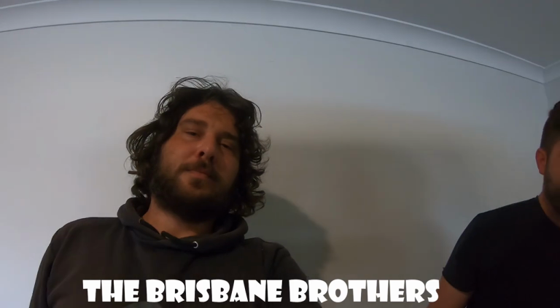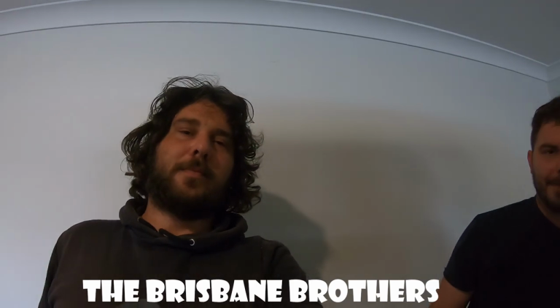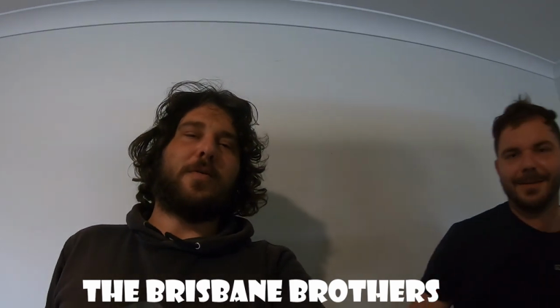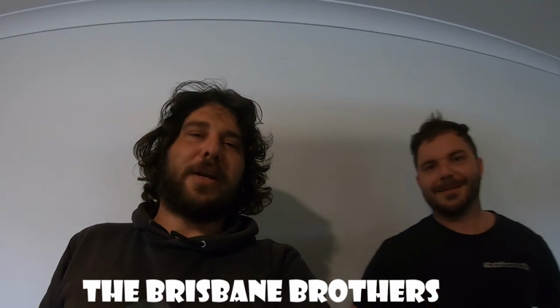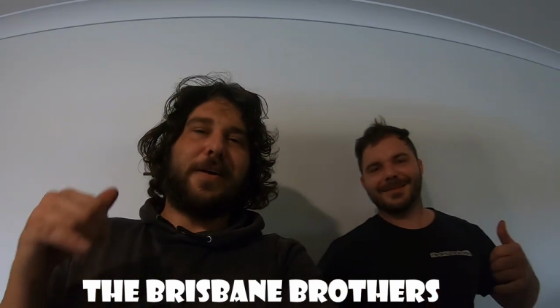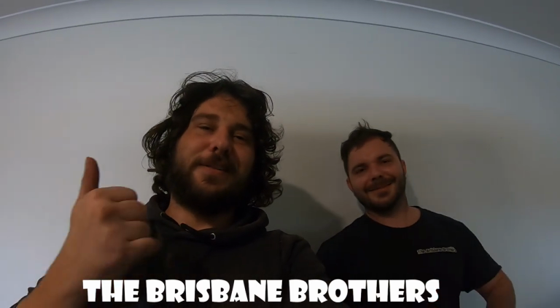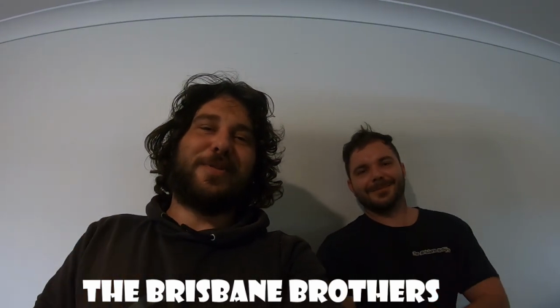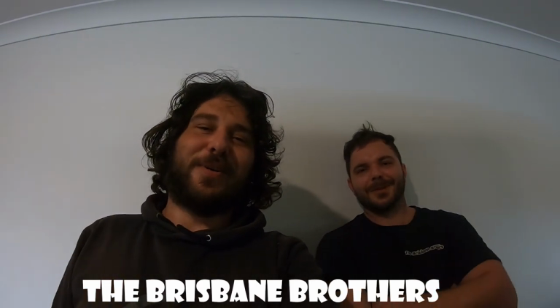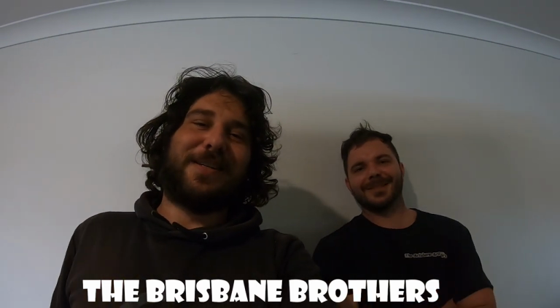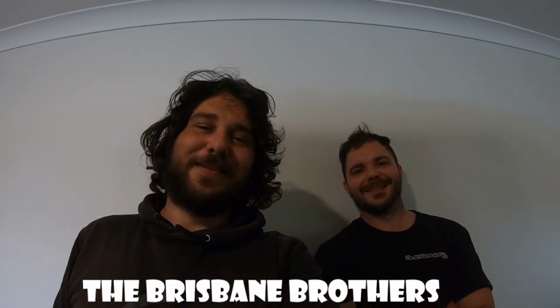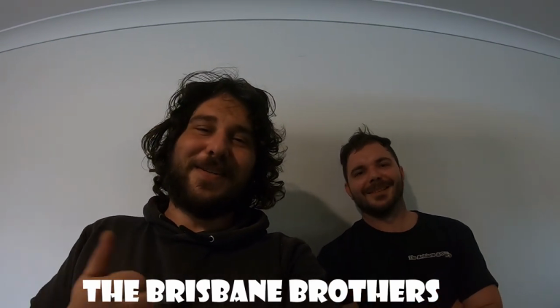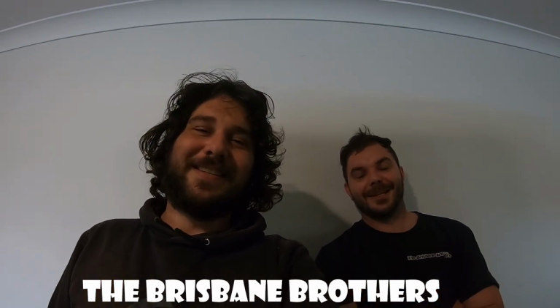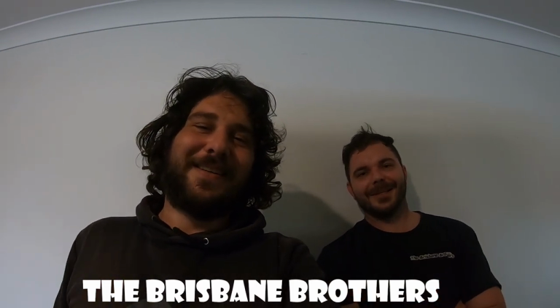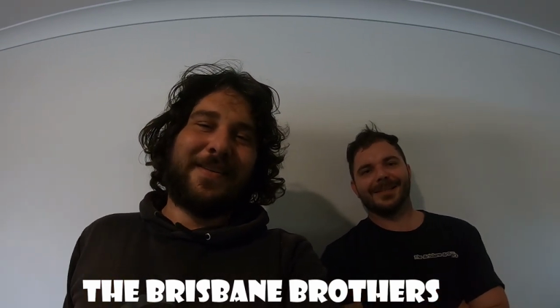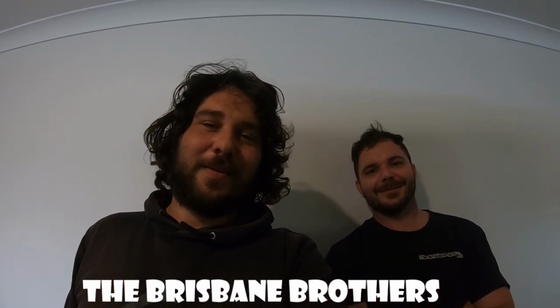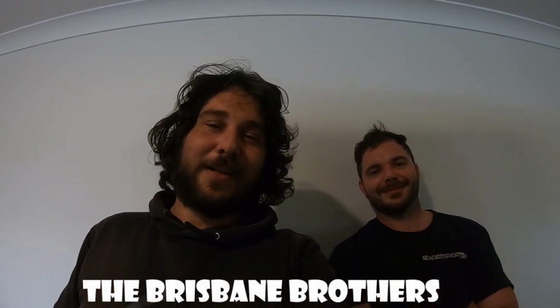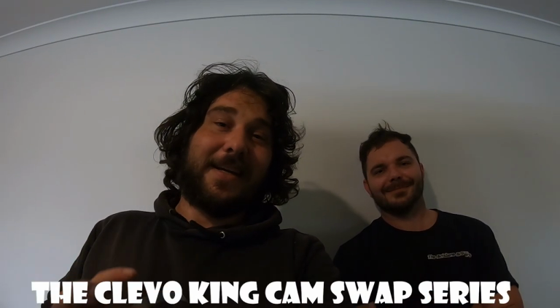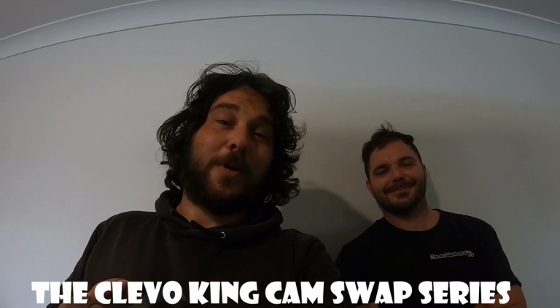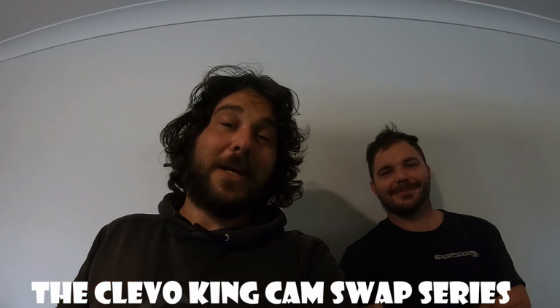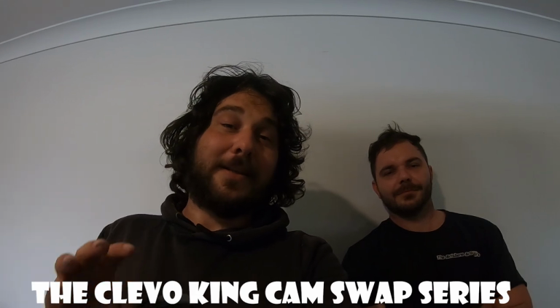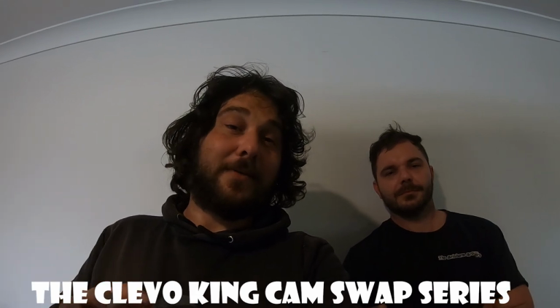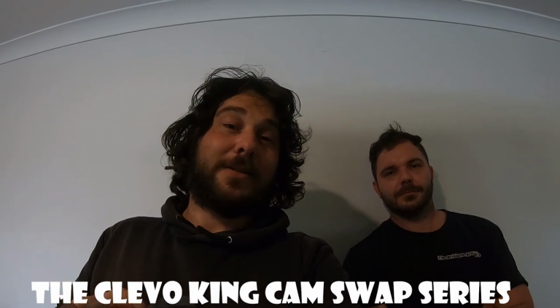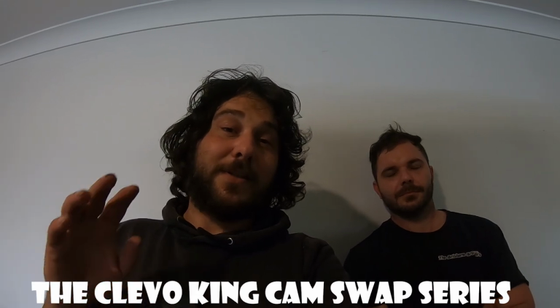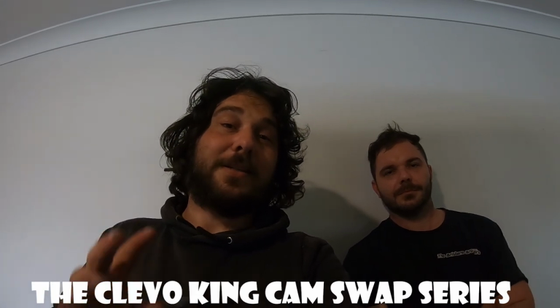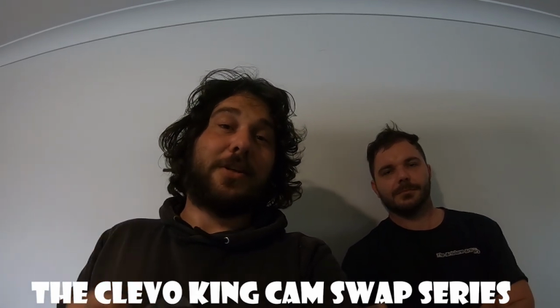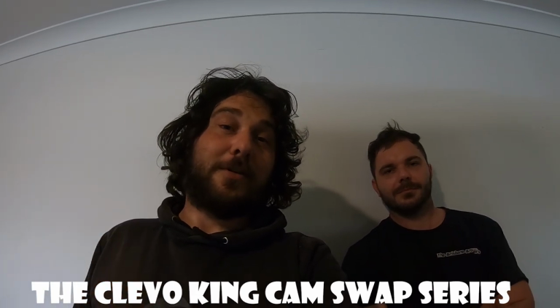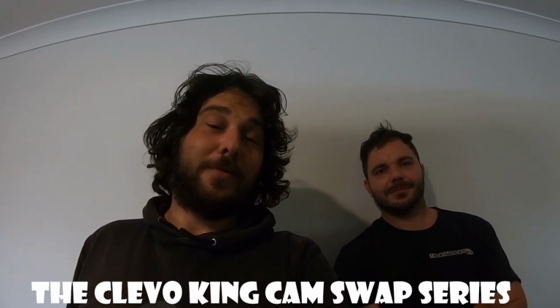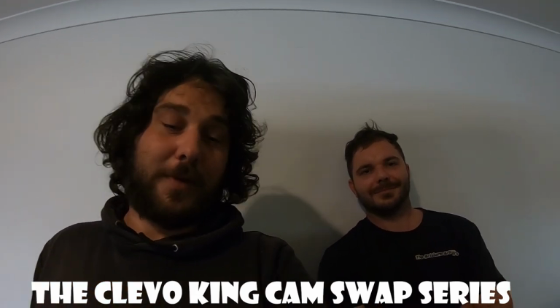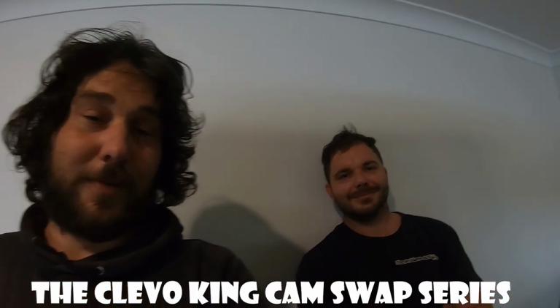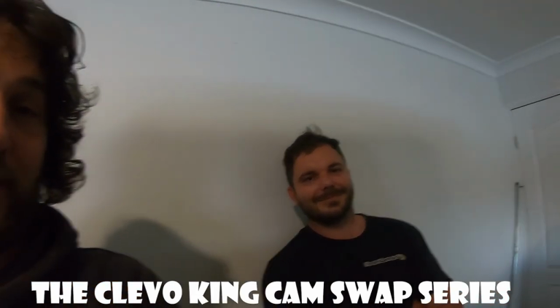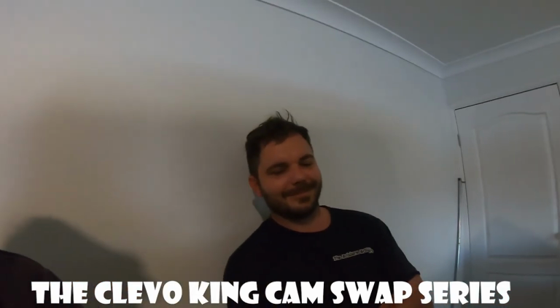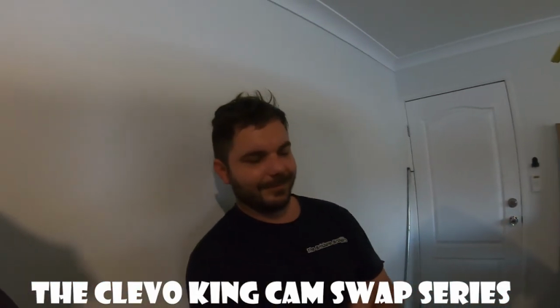Yo, g'day guys, Brisbane Brothers here. Ozzy and Danz are out today helping a mate at the tail end of his XC GXL build. Give us a bit of a rundown, bro.